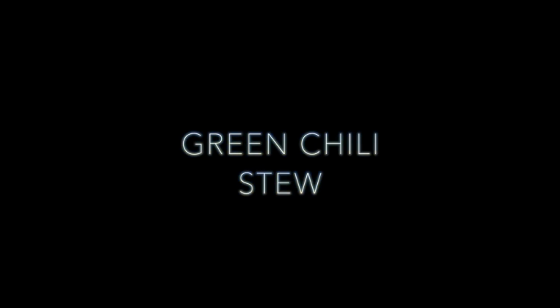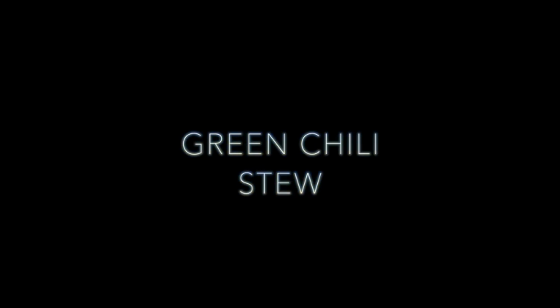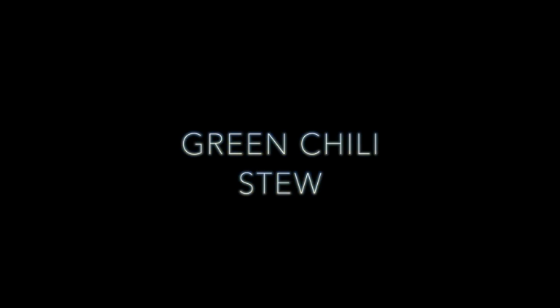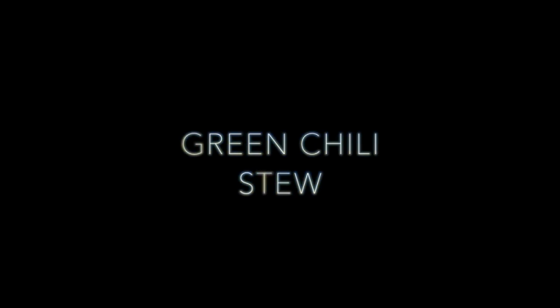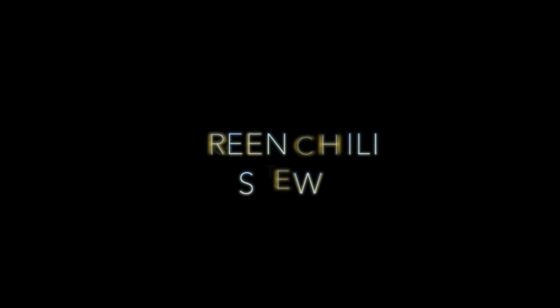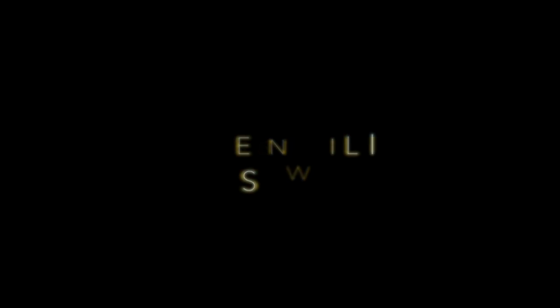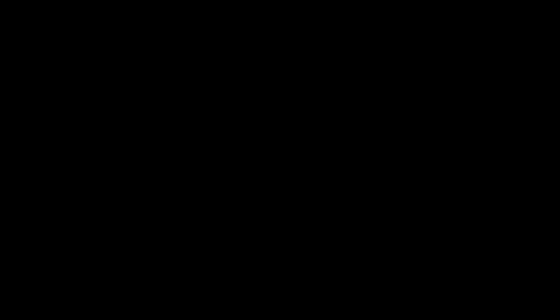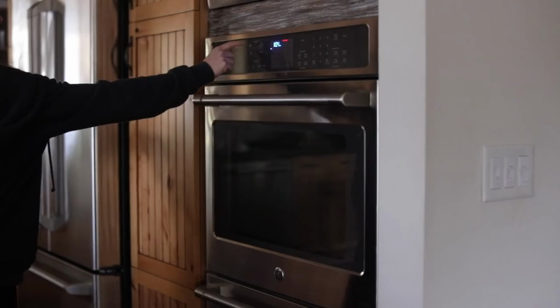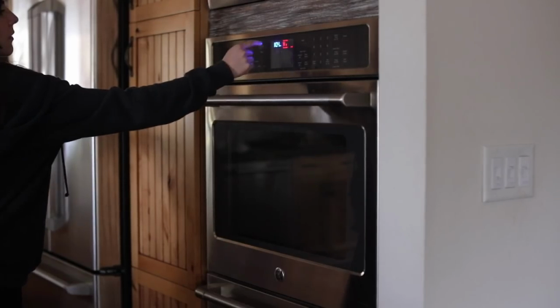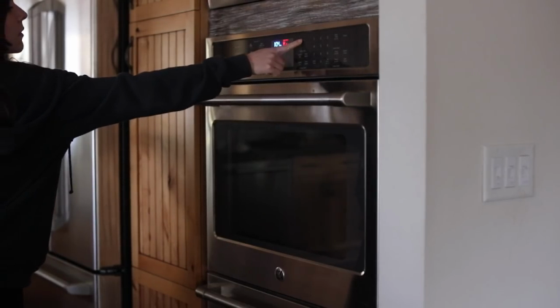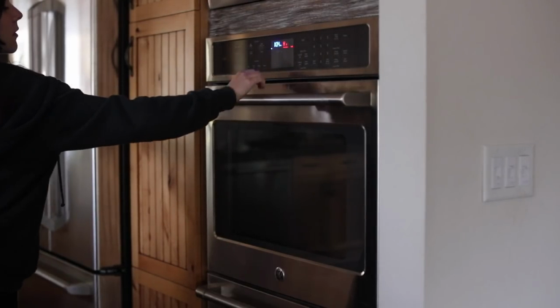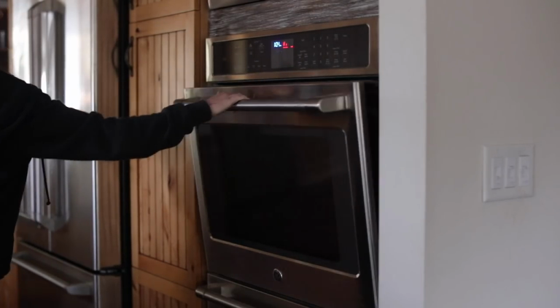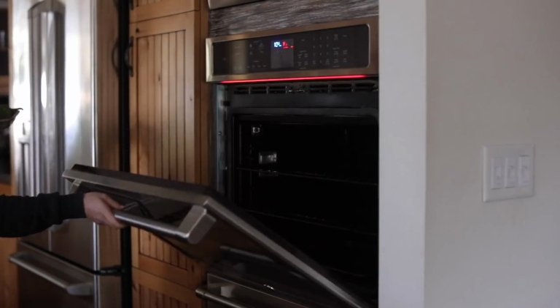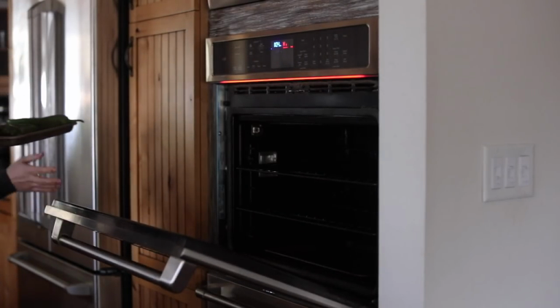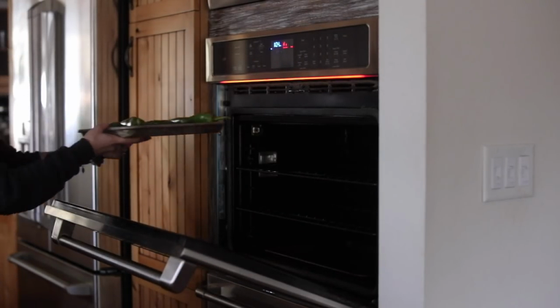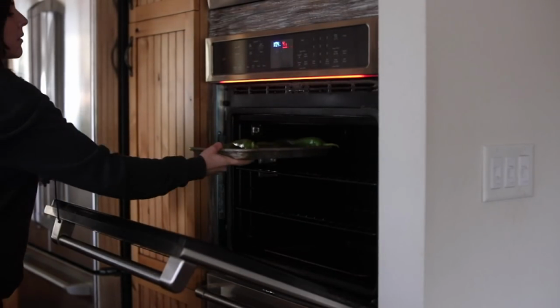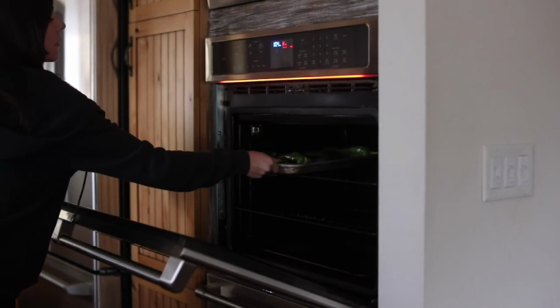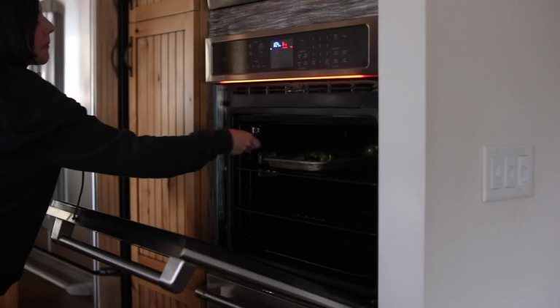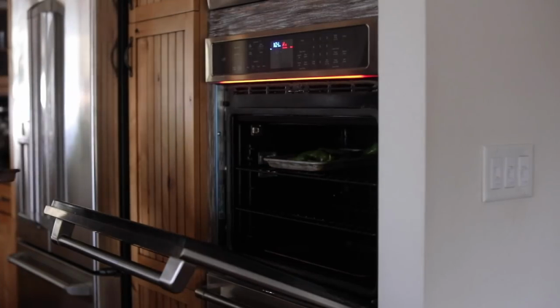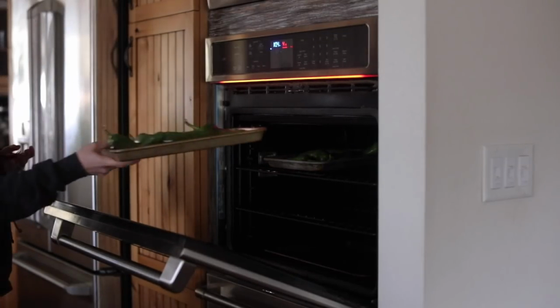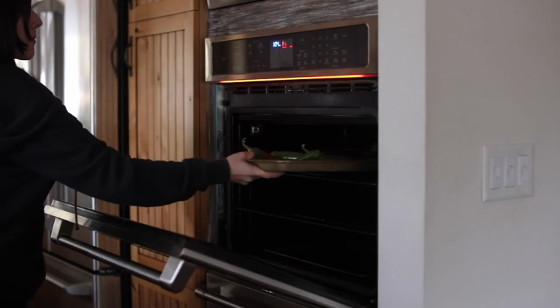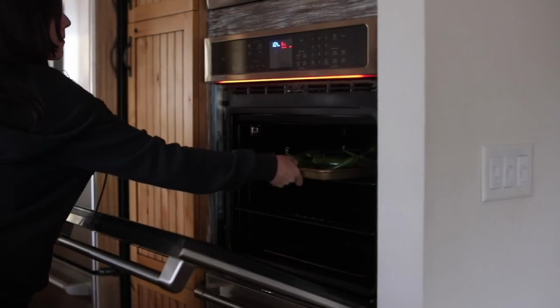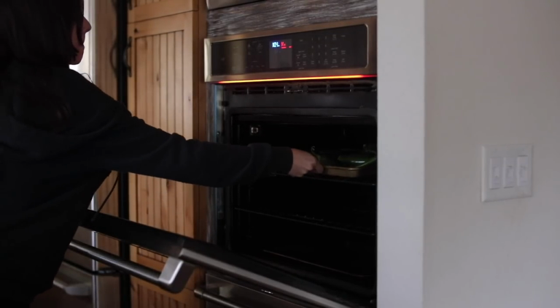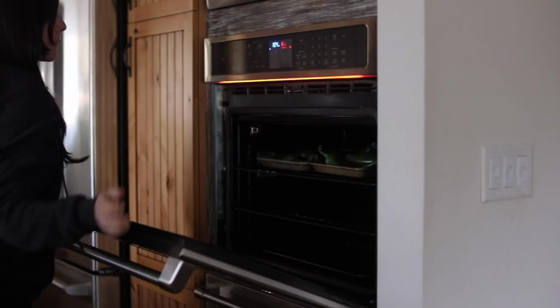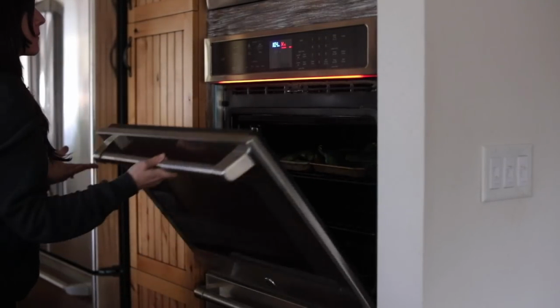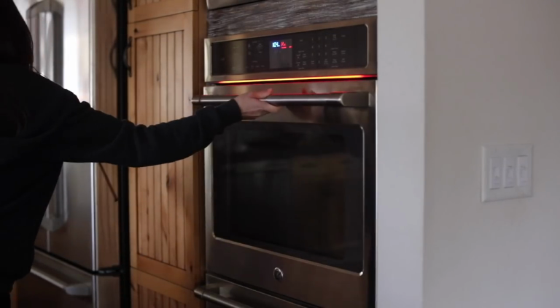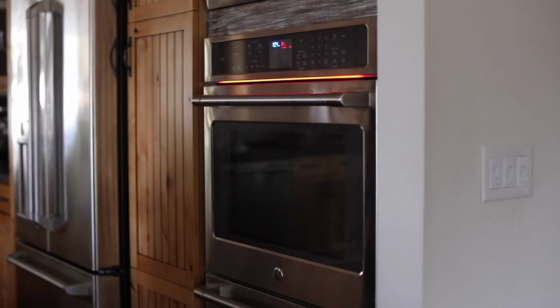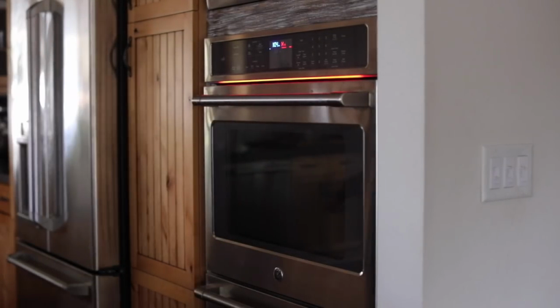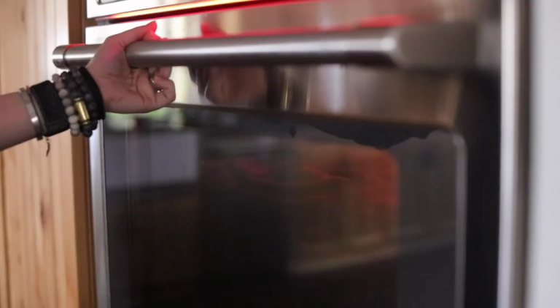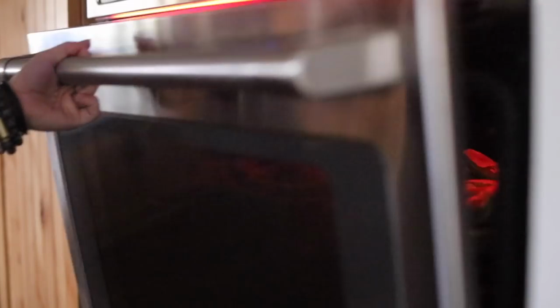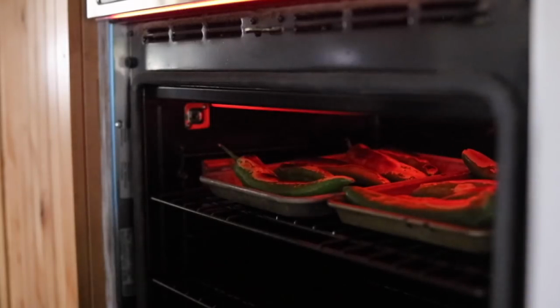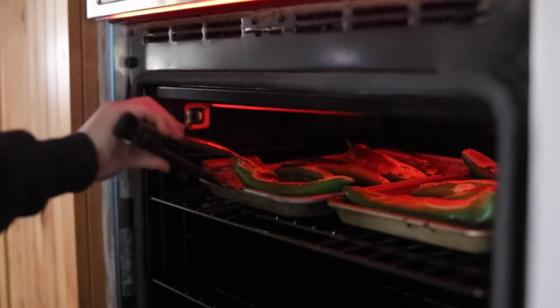Another recipe that we have all the time — pretty much one of our regulars — is green chili stew. My husband's from Albuquerque, so he kind of brought that into my life with the hatch green chili stew. We've literally had this chili stew dozens of times since we met.